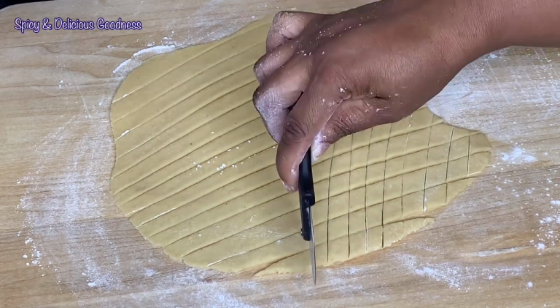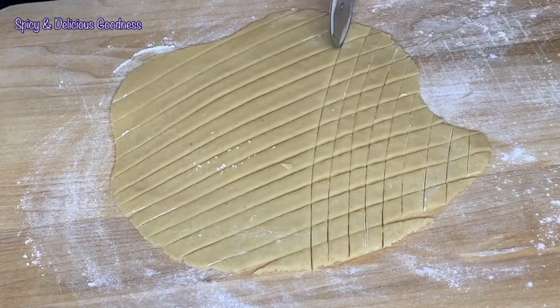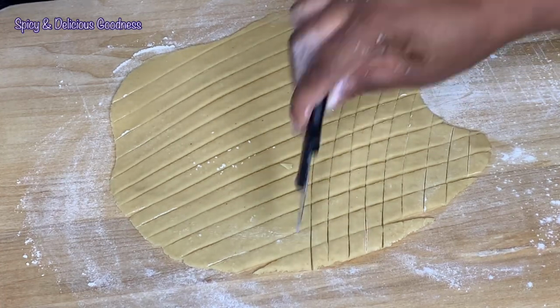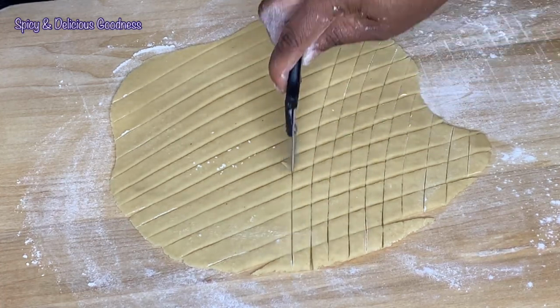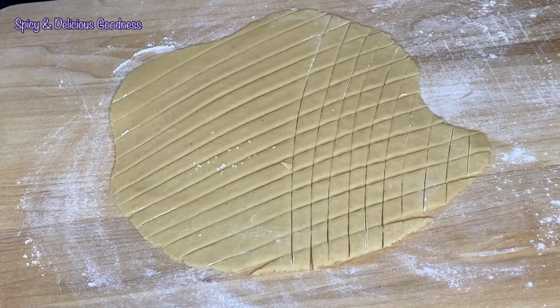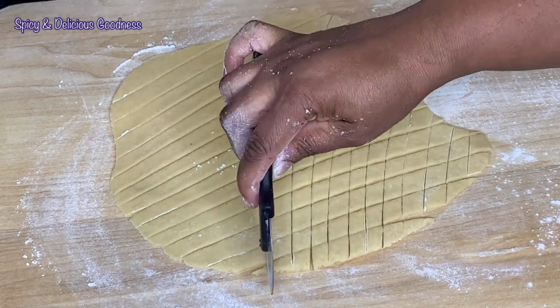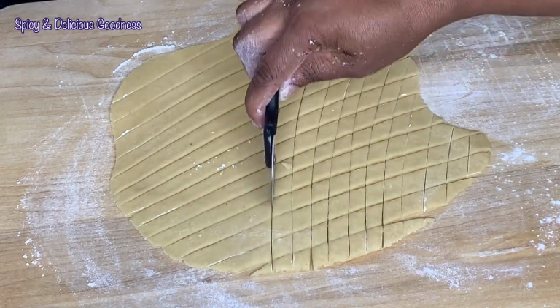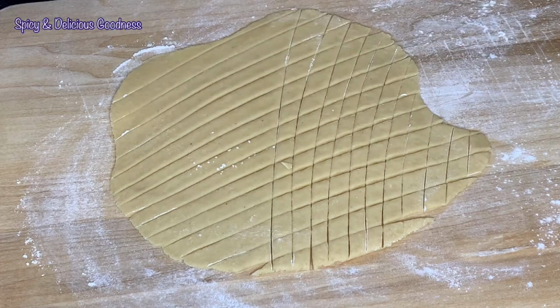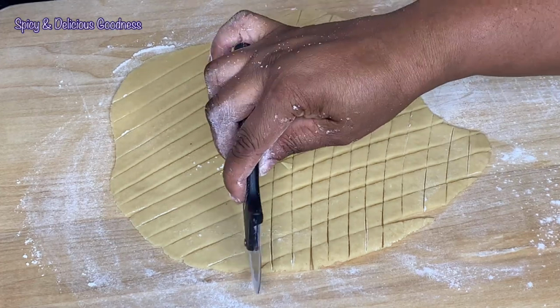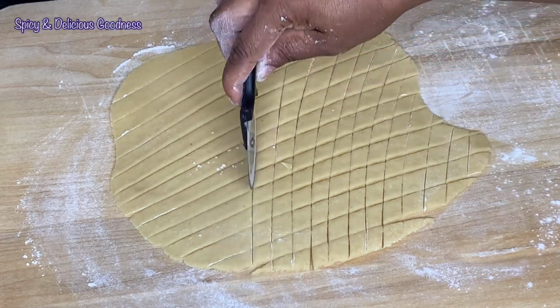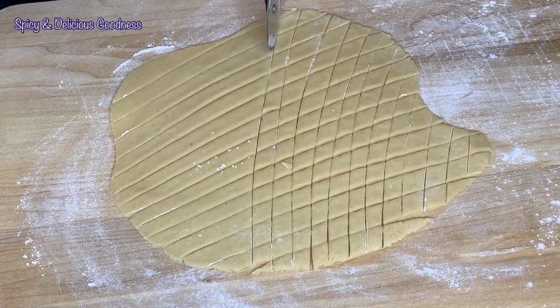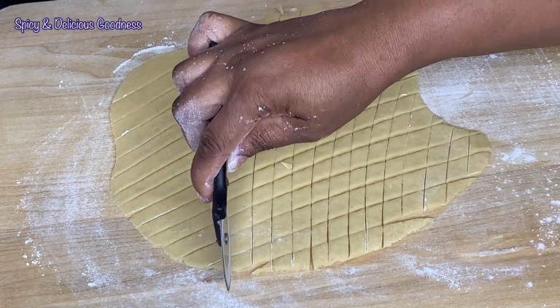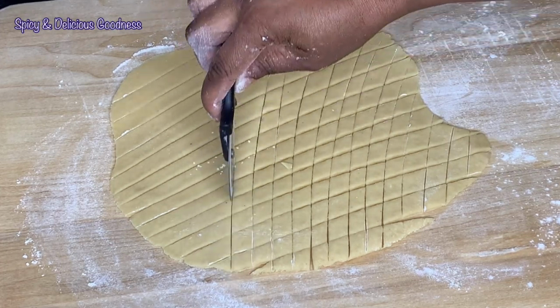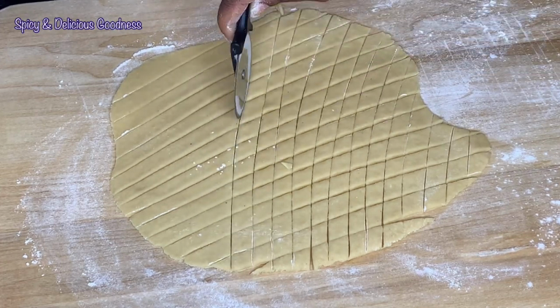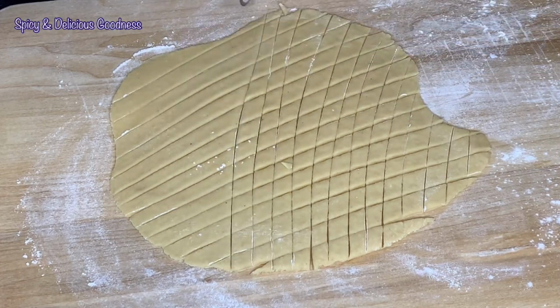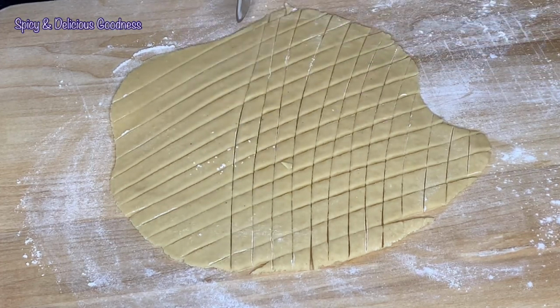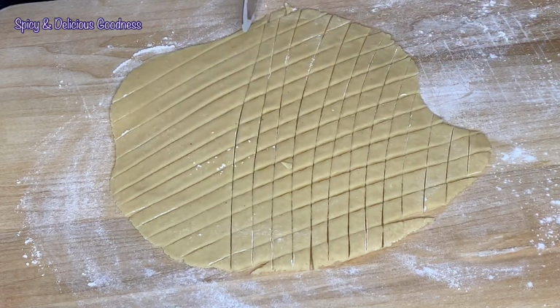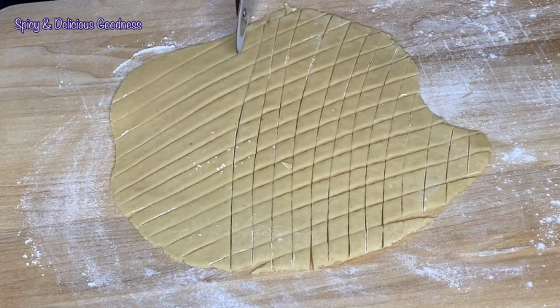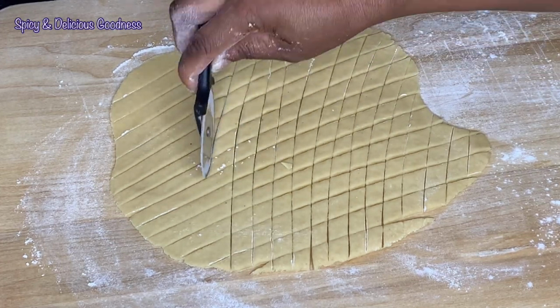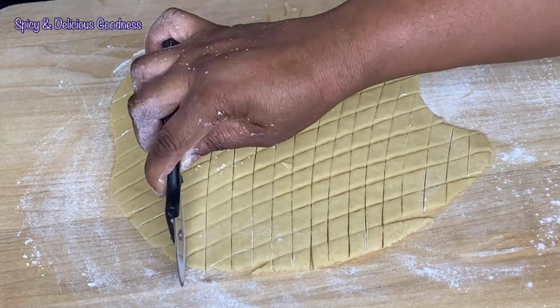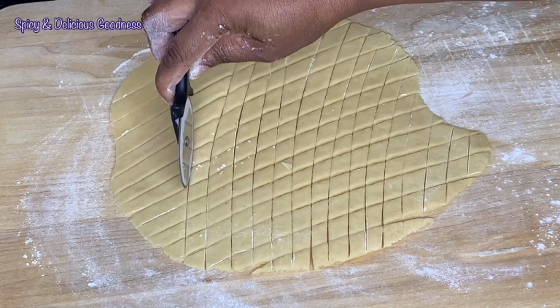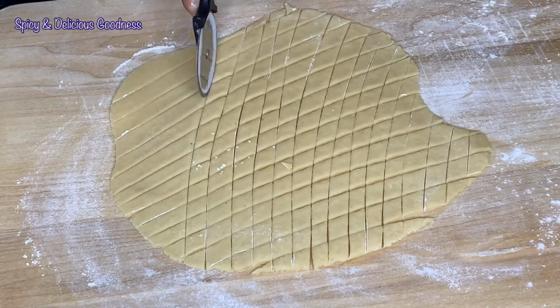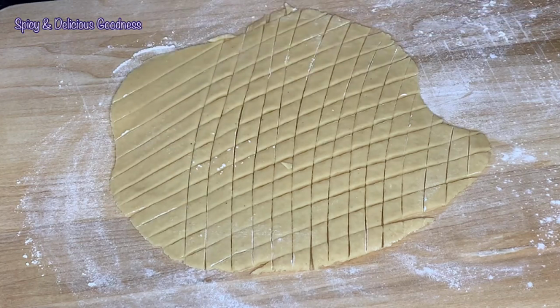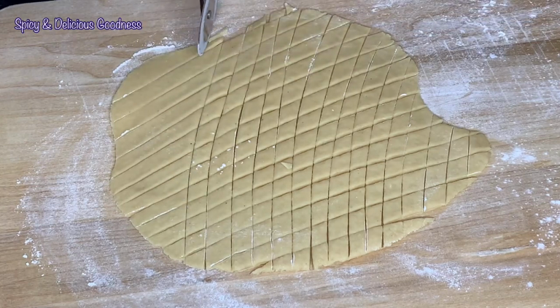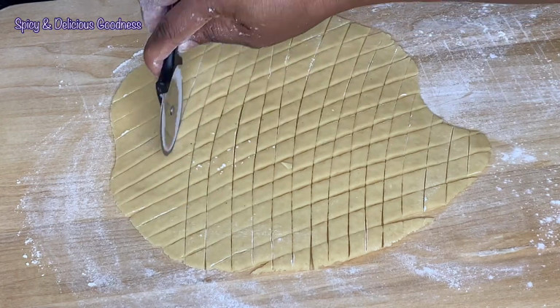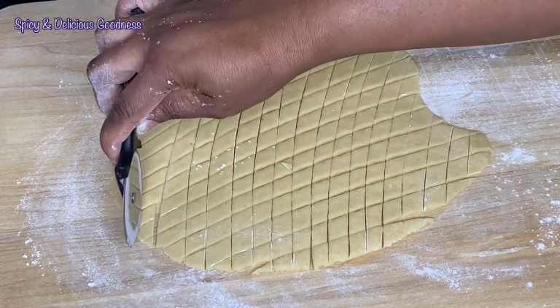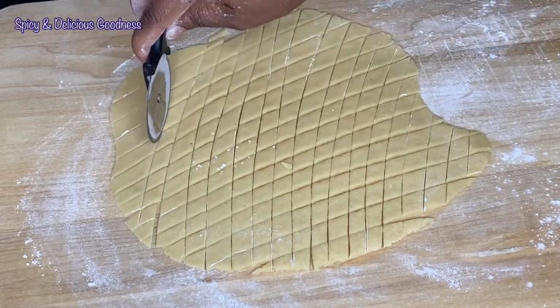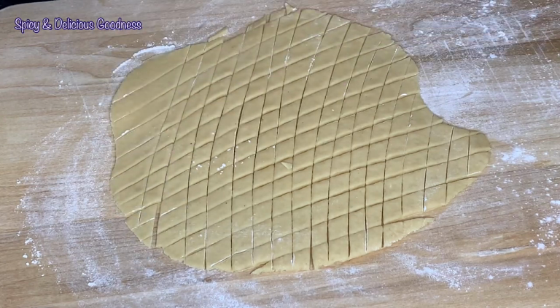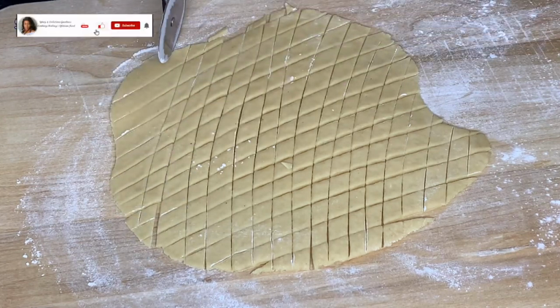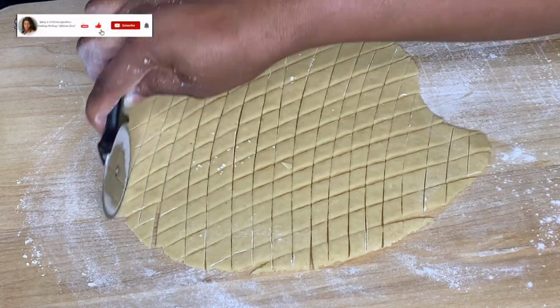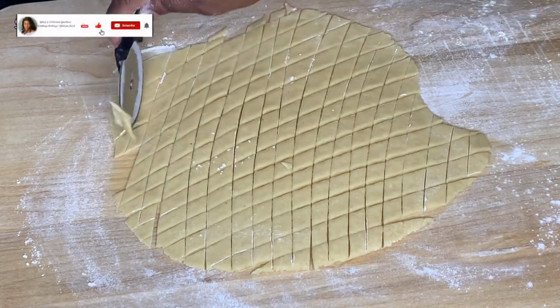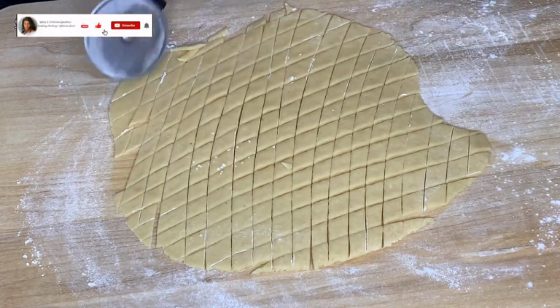The most dreadful part of making chin chin is cutting the dough one strip at a time with a knife, and most people would rather not do it by themselves — that's why they recruit people to help them cut the dough.